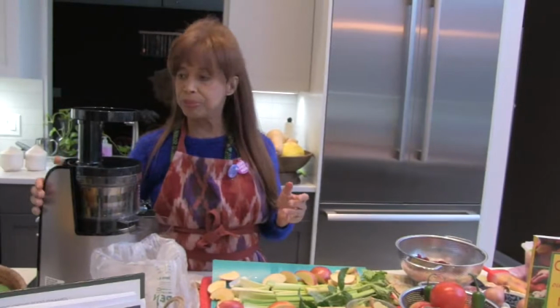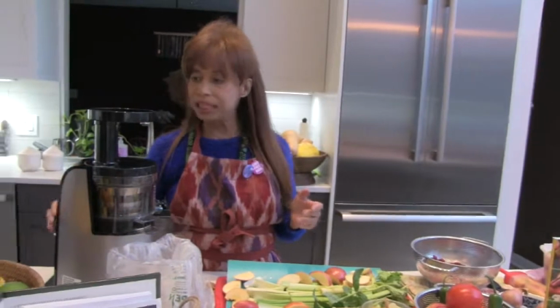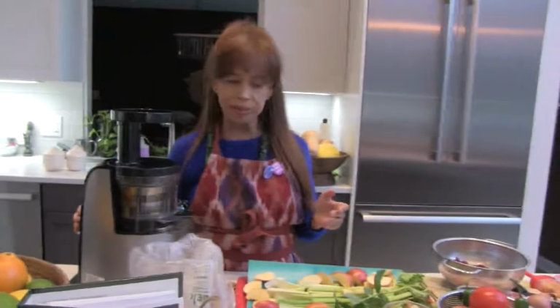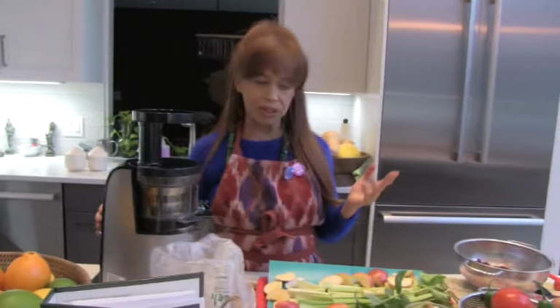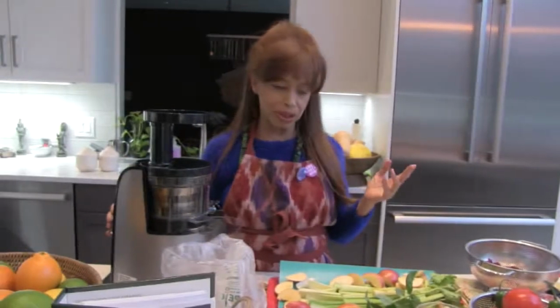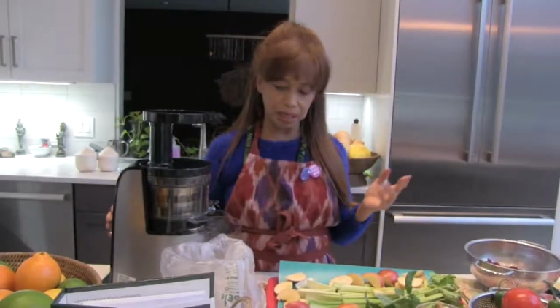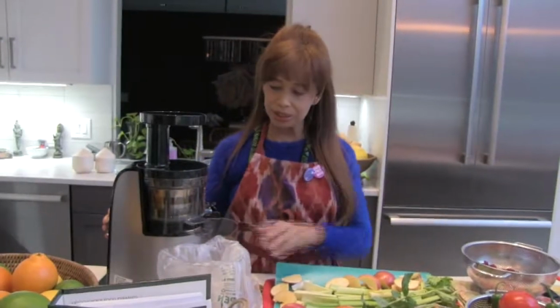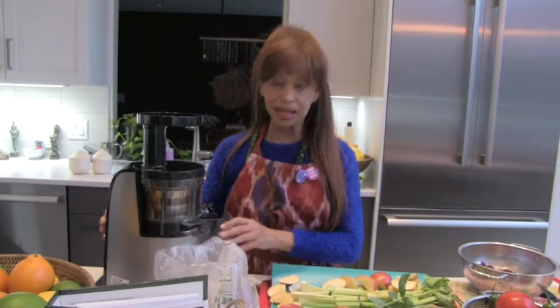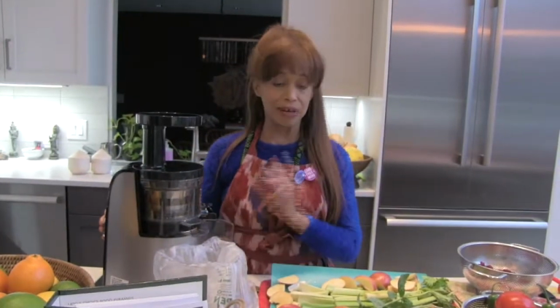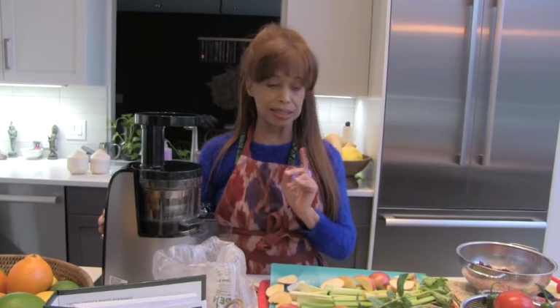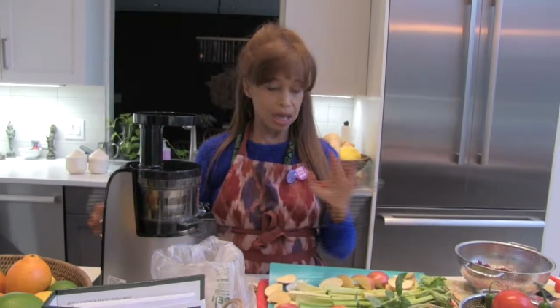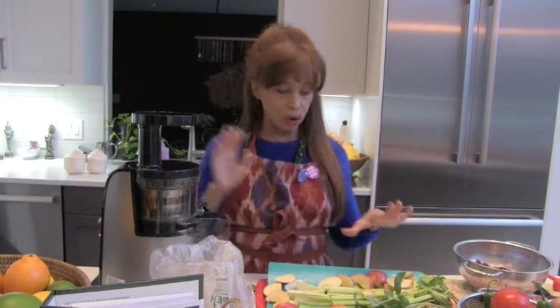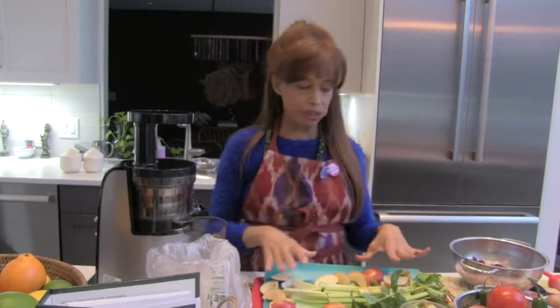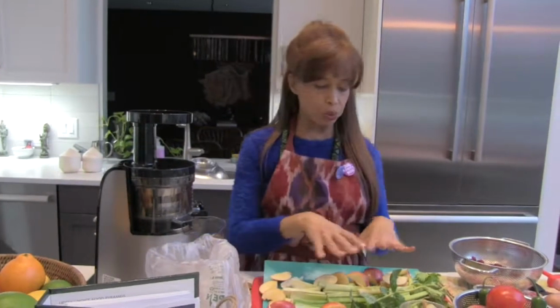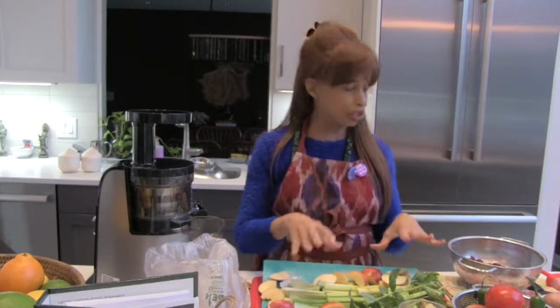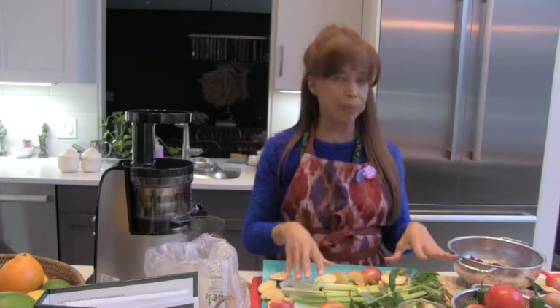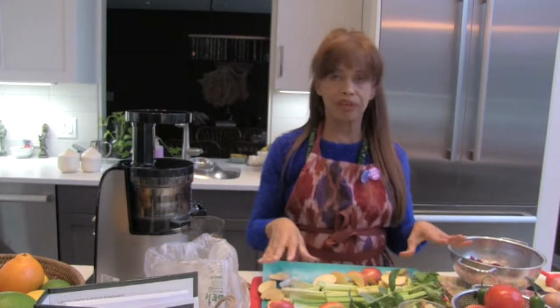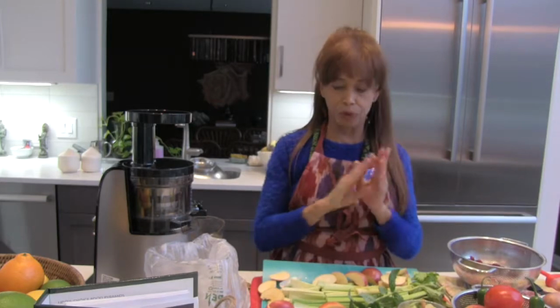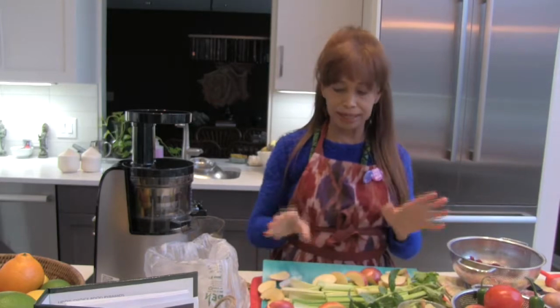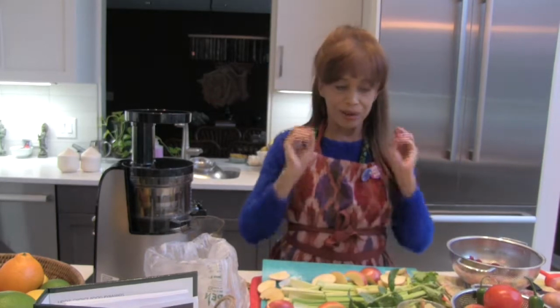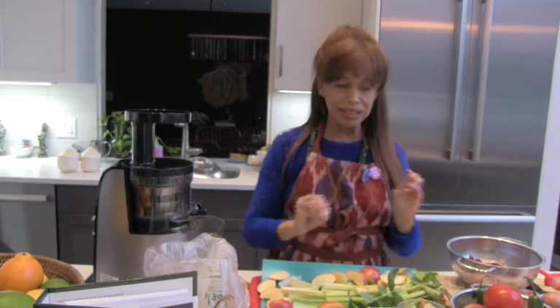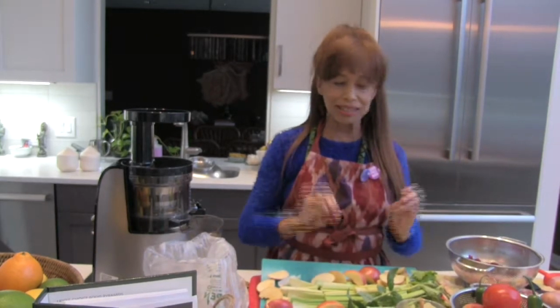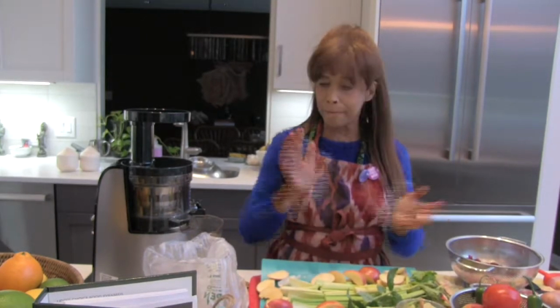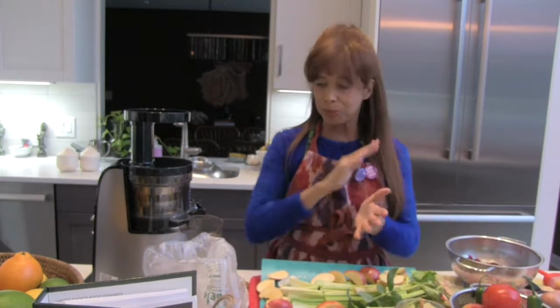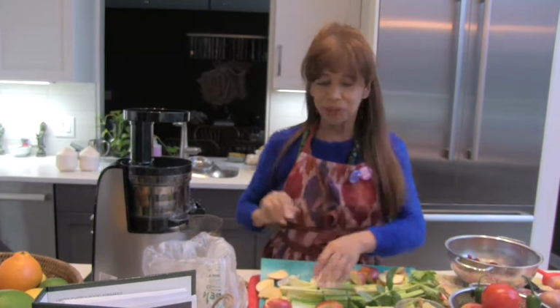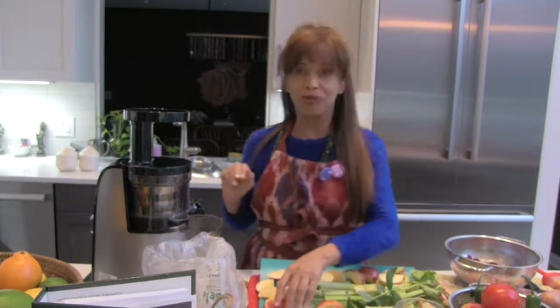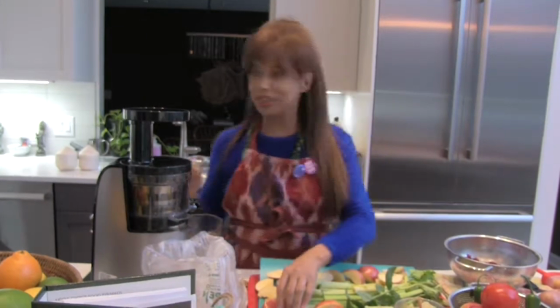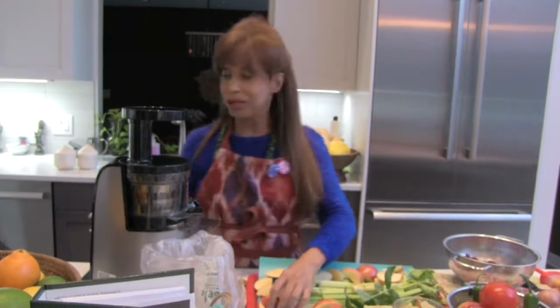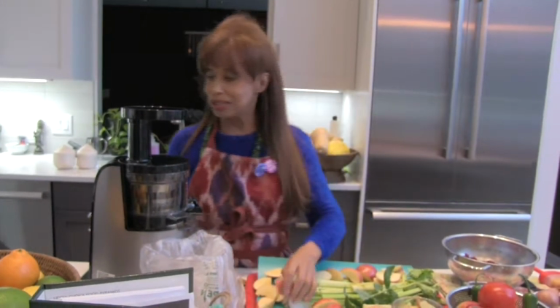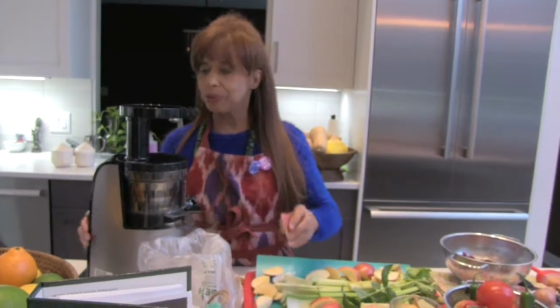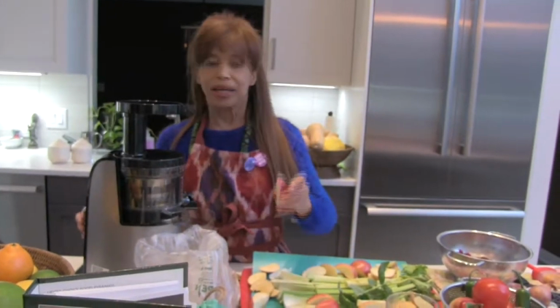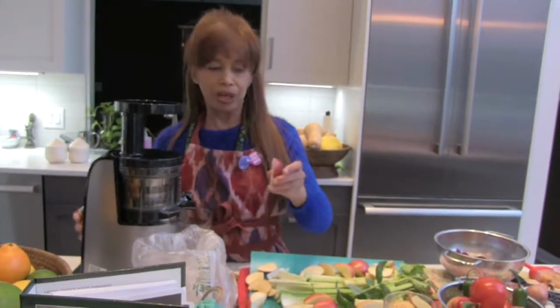There'll be a little bit of noise but not too much, and you'll see how fast this is. All you have to do is wash and prep everything beforehand. Once that's done, you're ready to go.